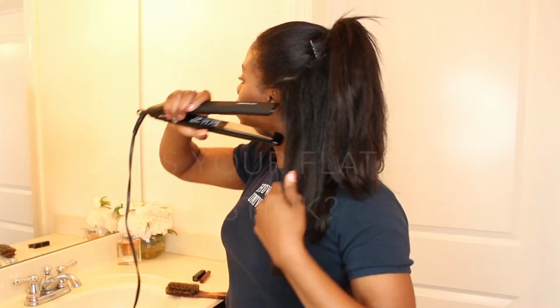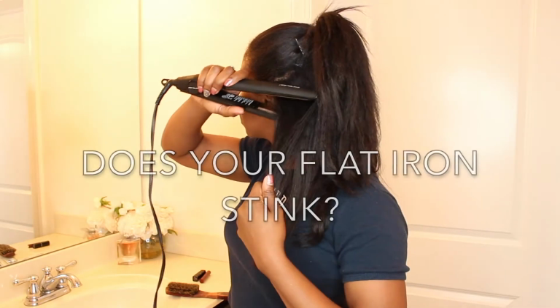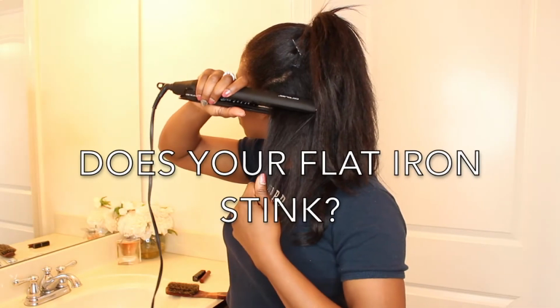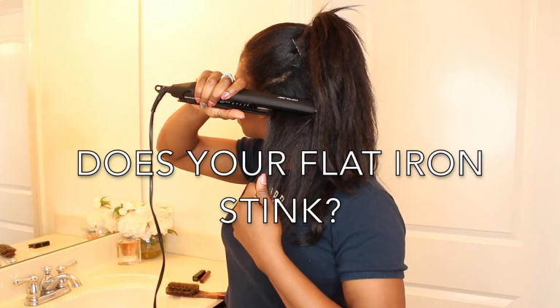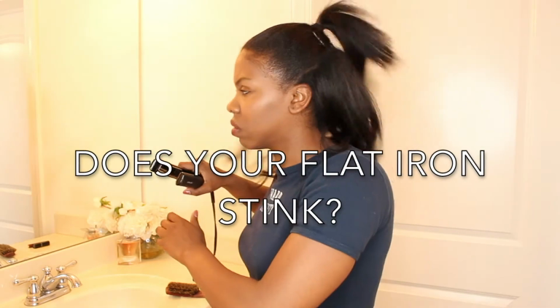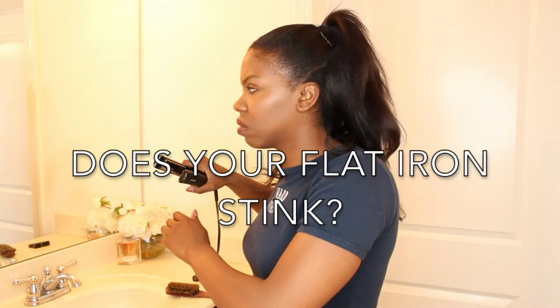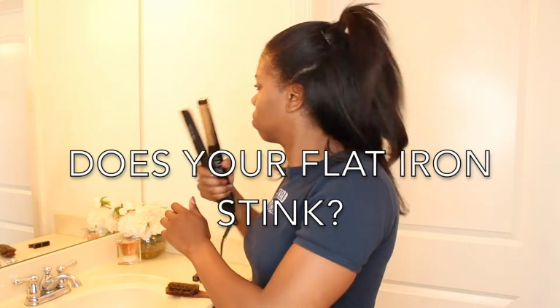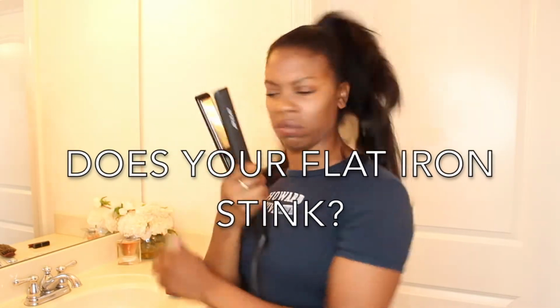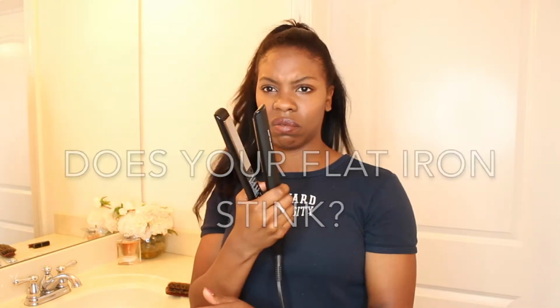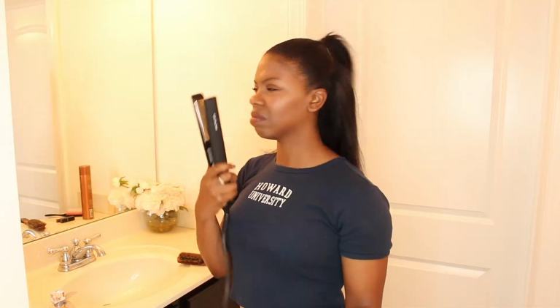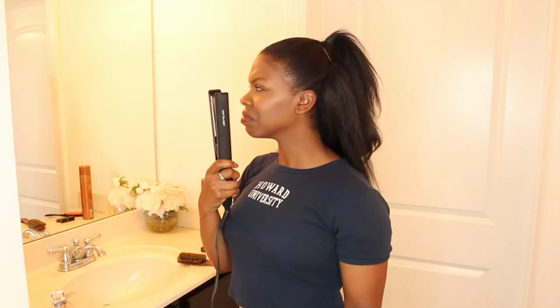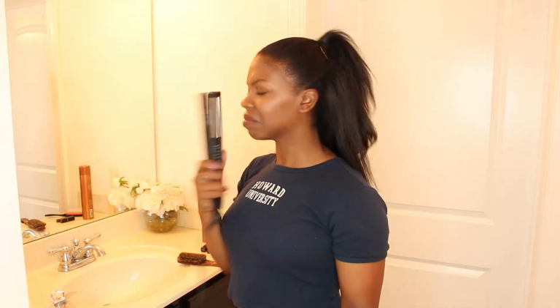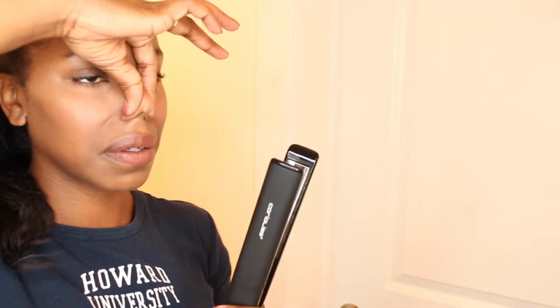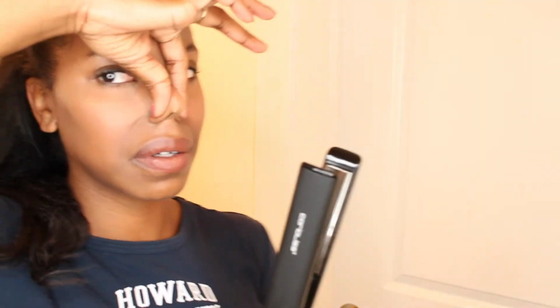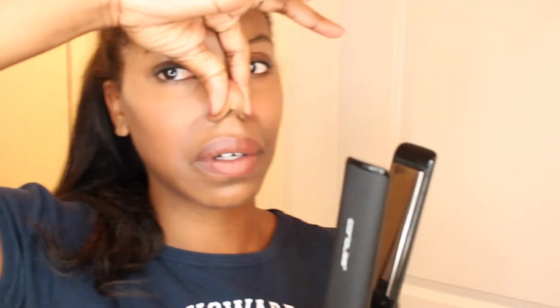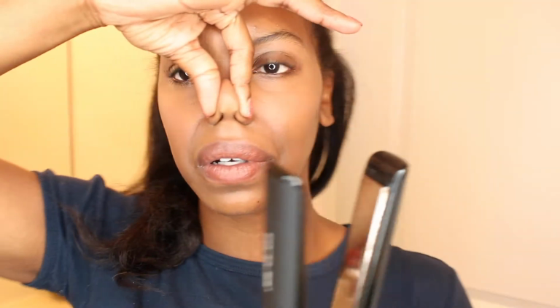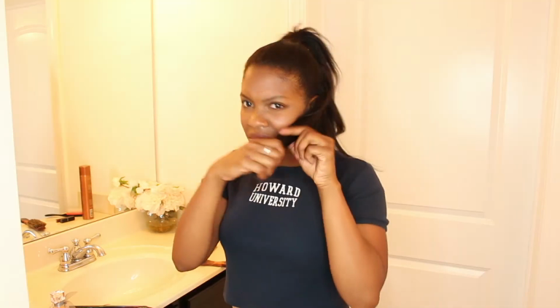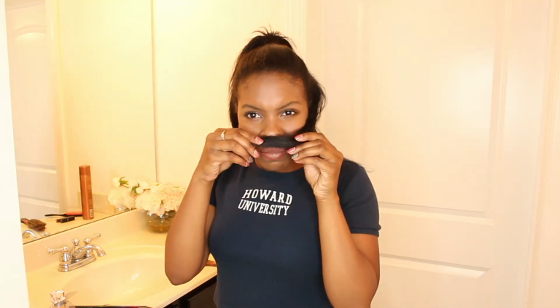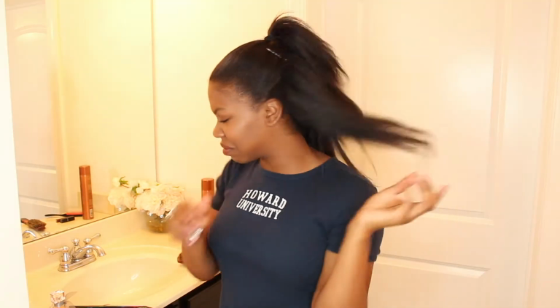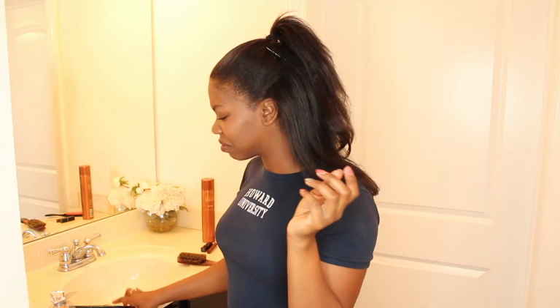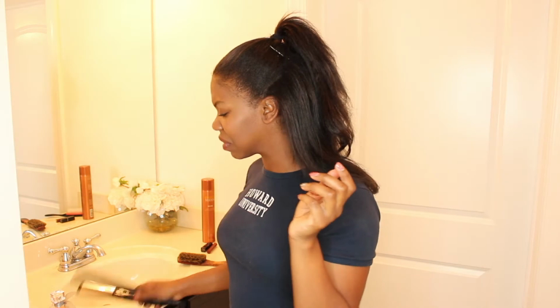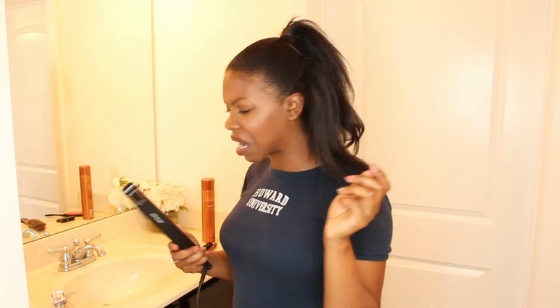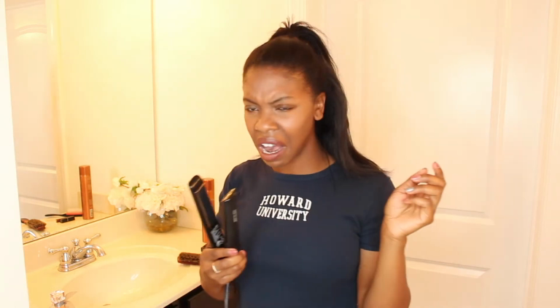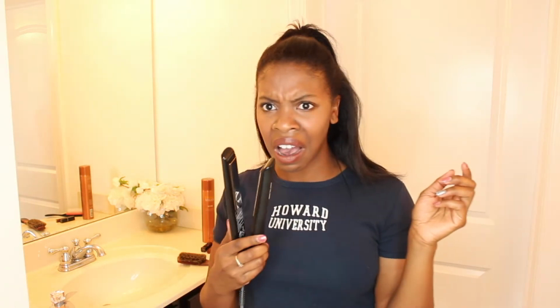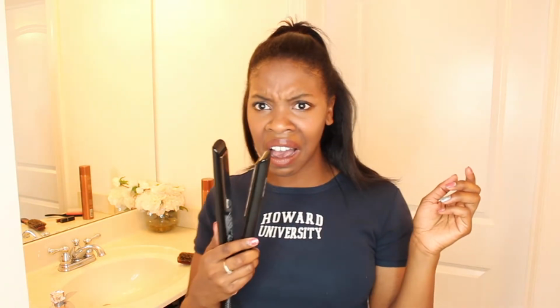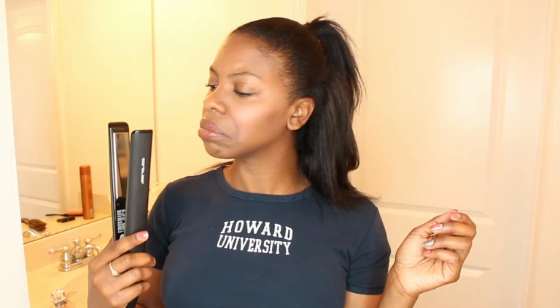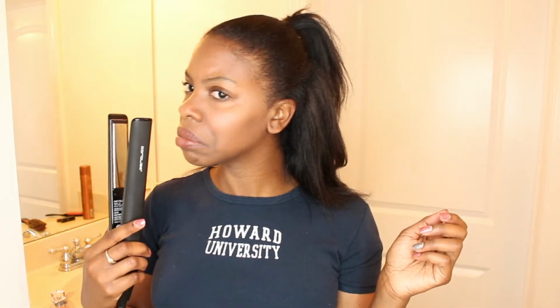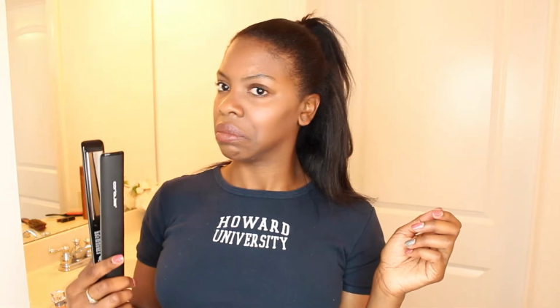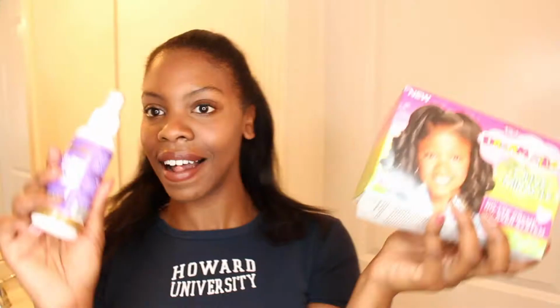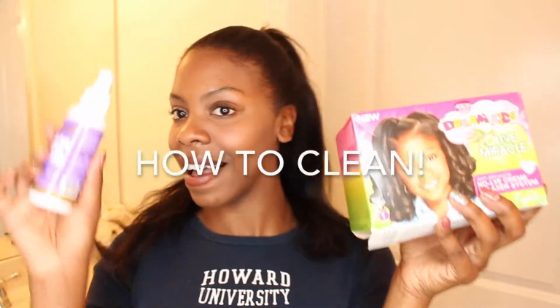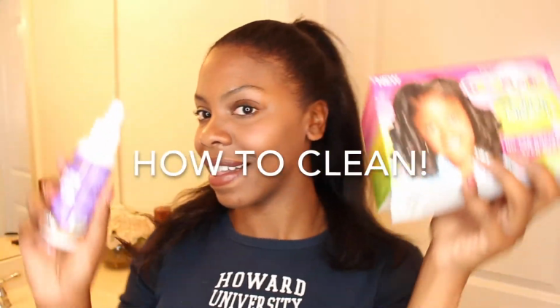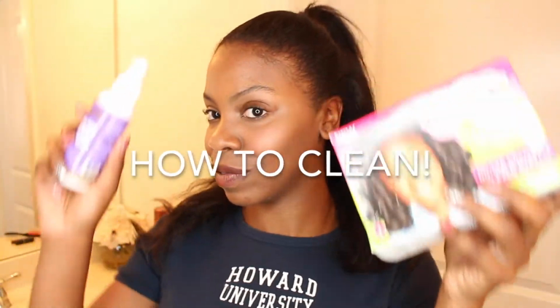Do your hair styling tools make you smell like burnt hair? Can people smell your flat iron from the other room? Stank hair is not okay. We have to get it together and clean our tools. Here's how we're gonna do it.